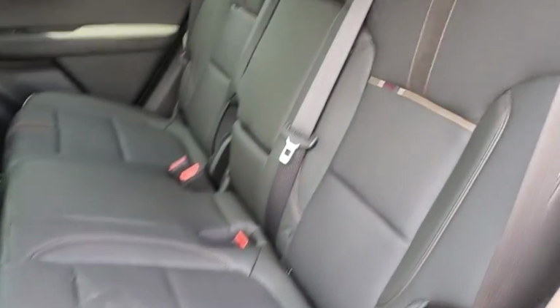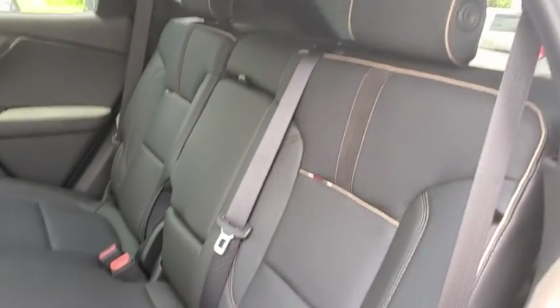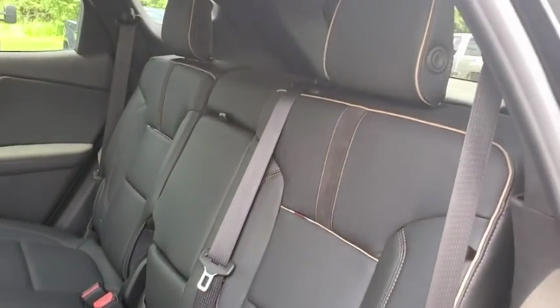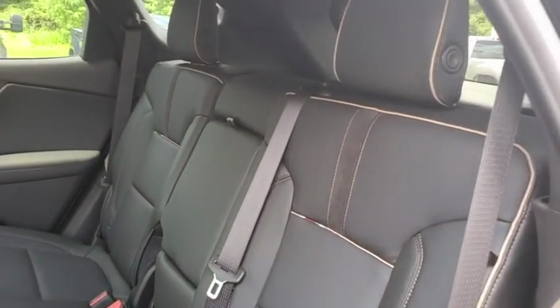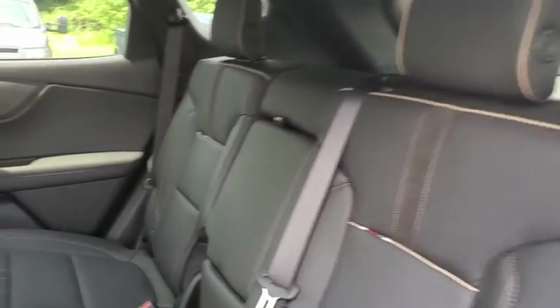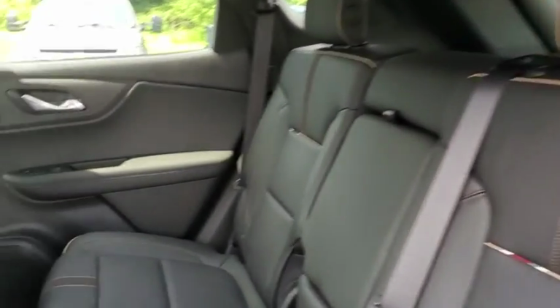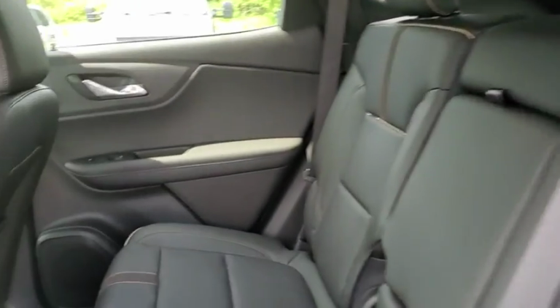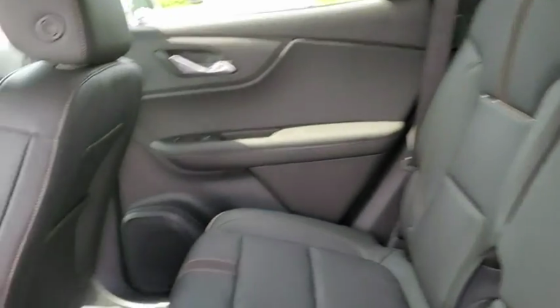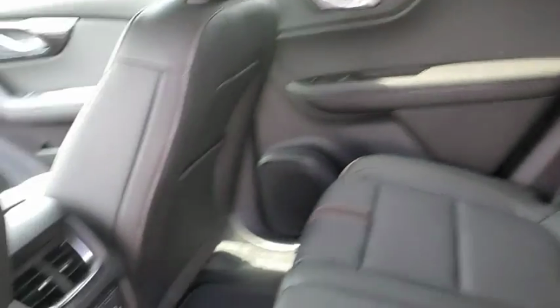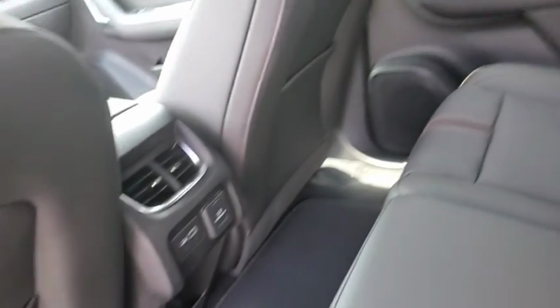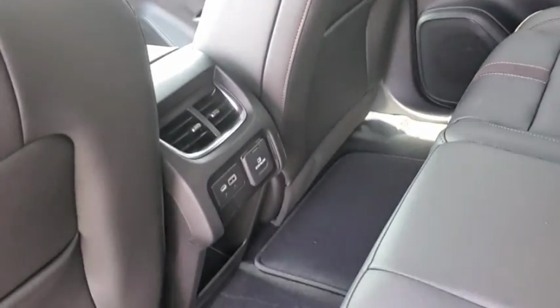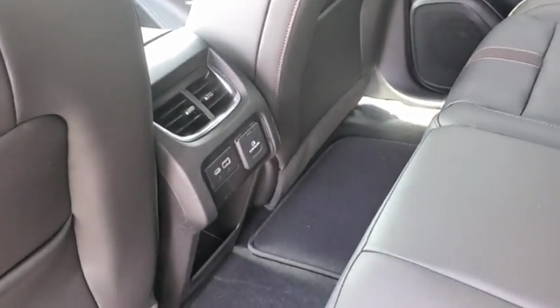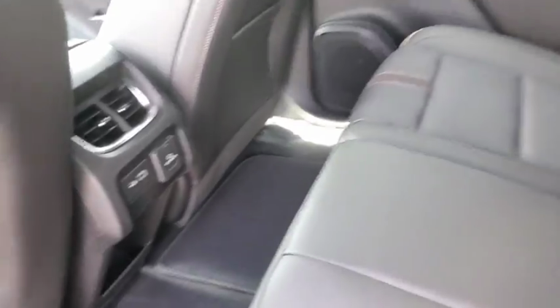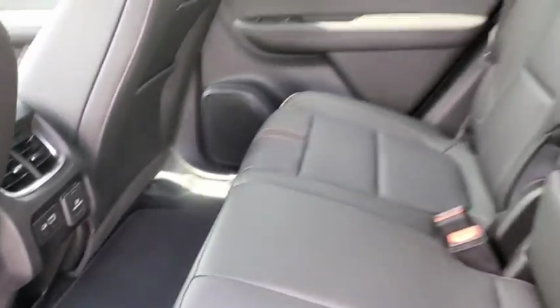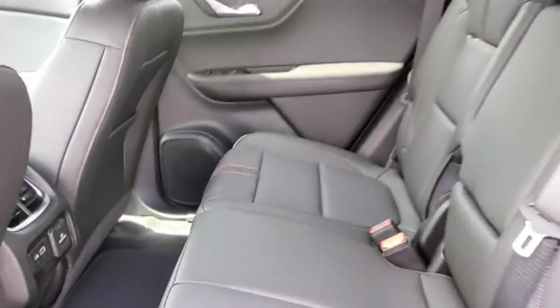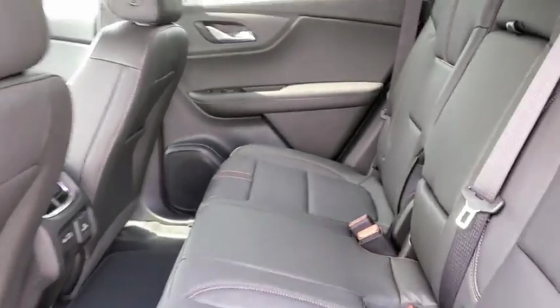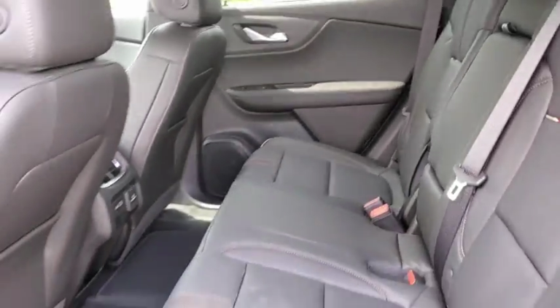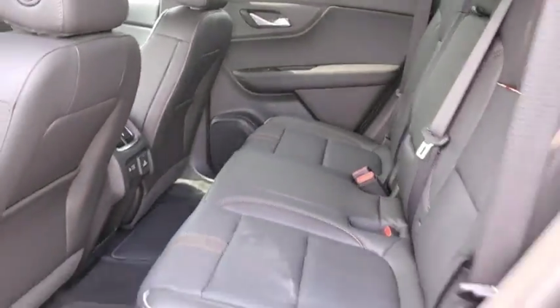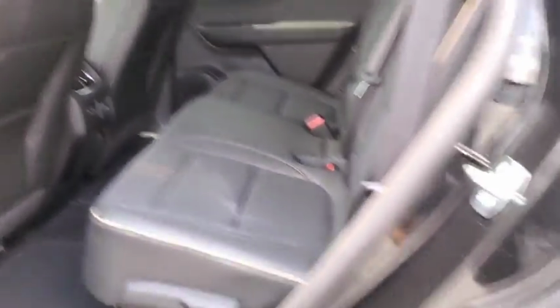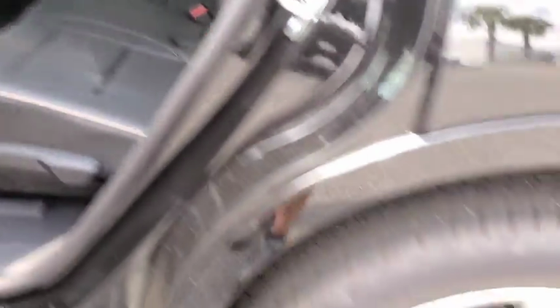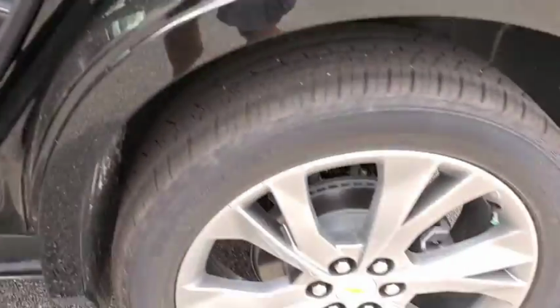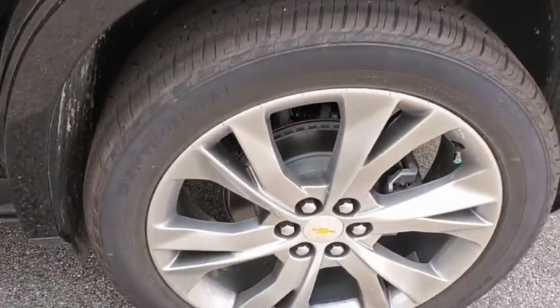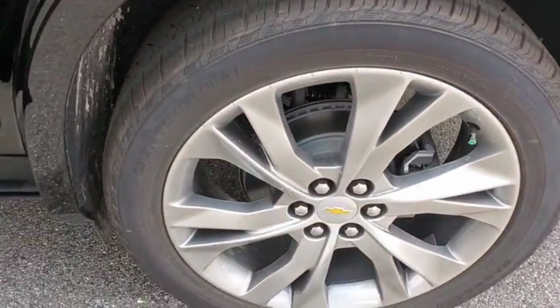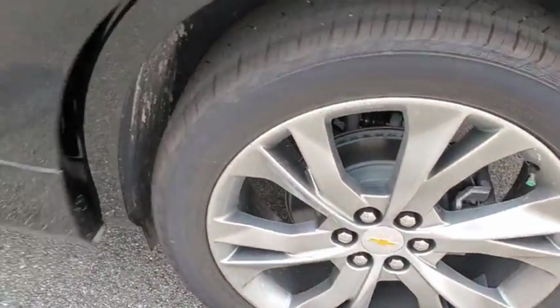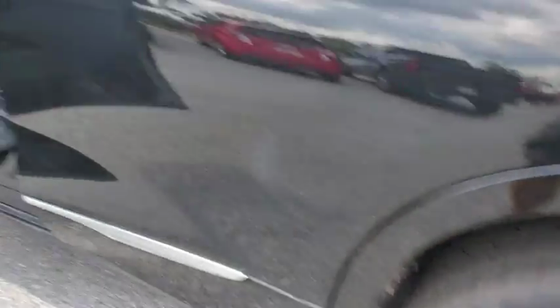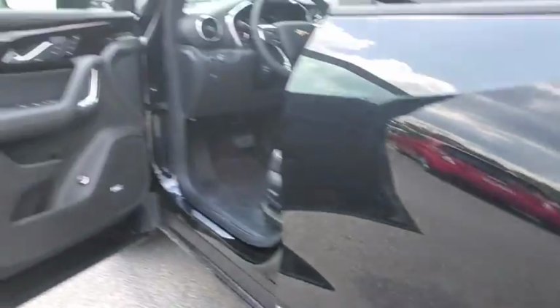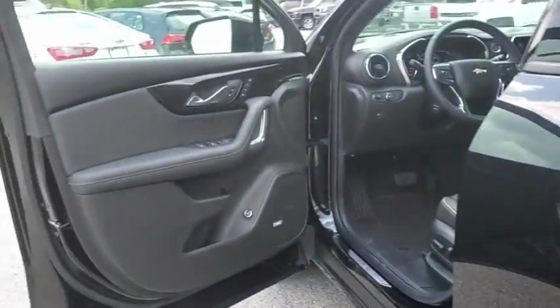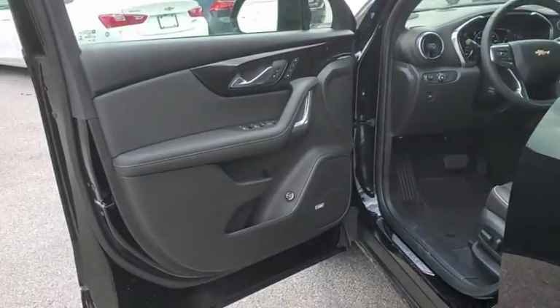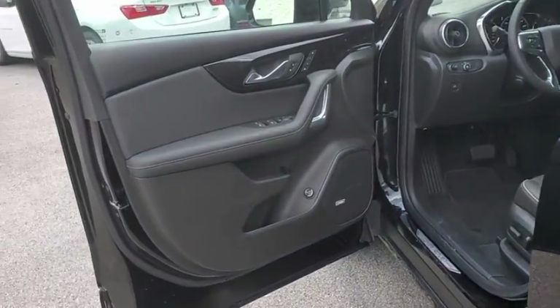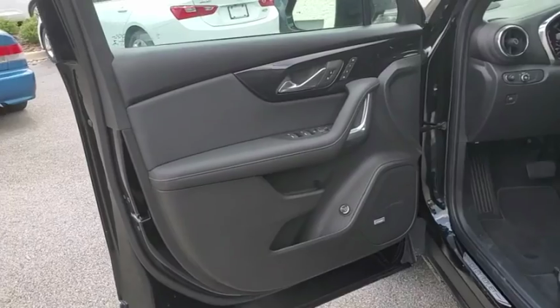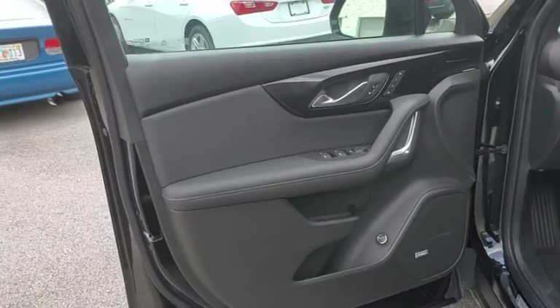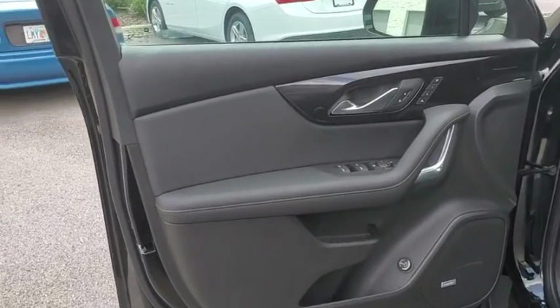Front floor mat, front wheel drive, rear defrost, premium sound system, auto-off headlights, universal garage door opener, AM-FM stereo radio.